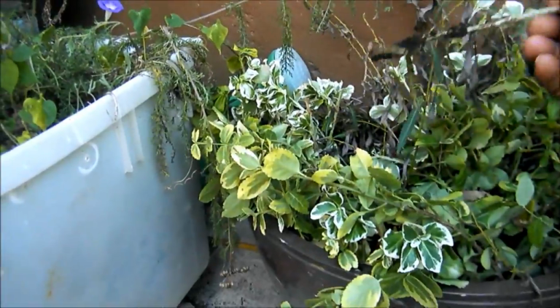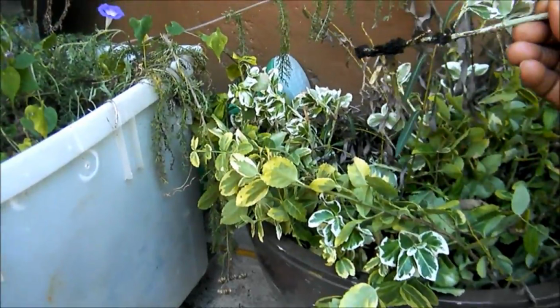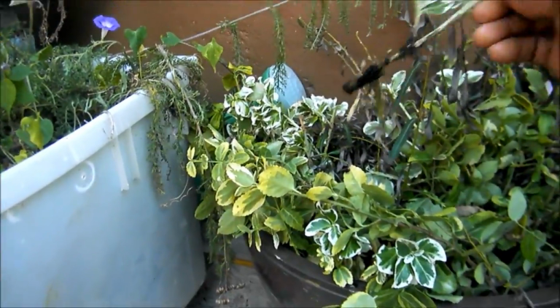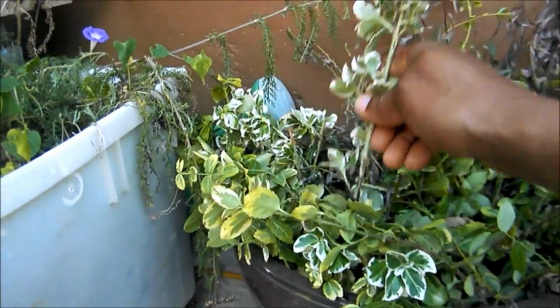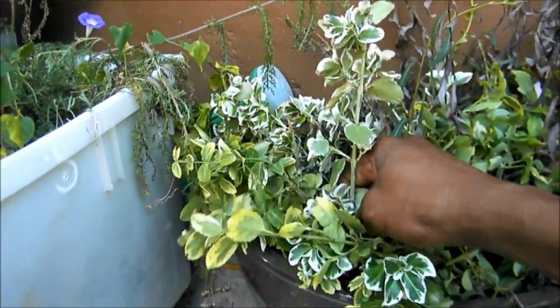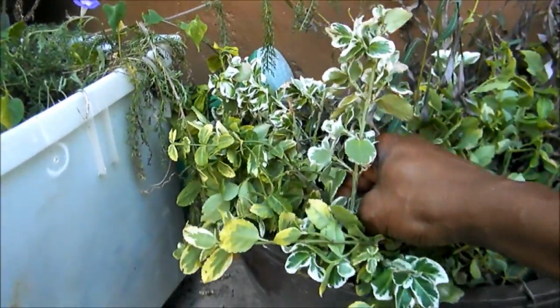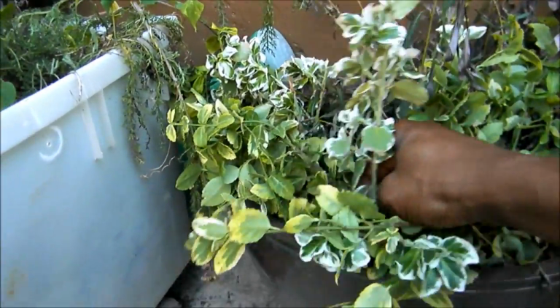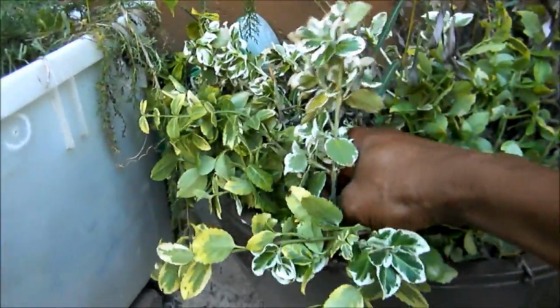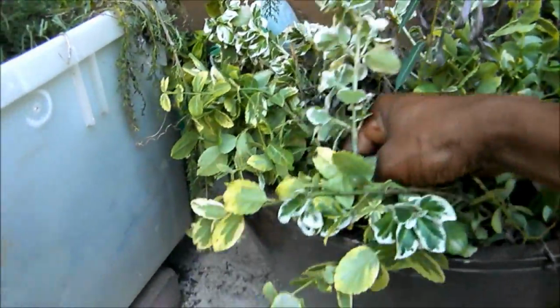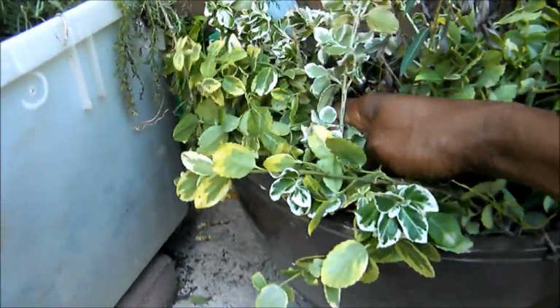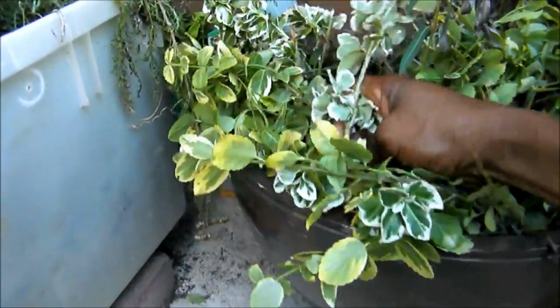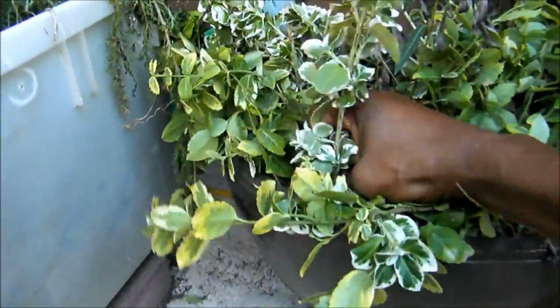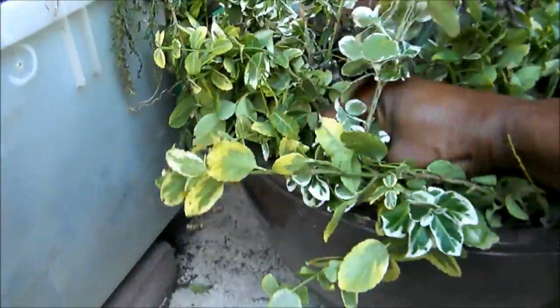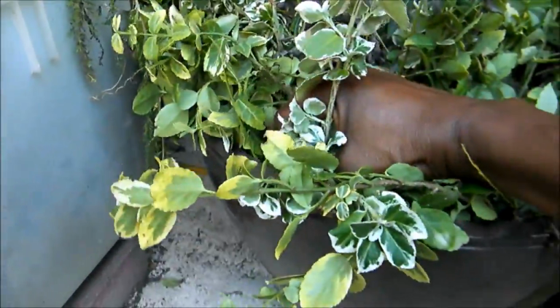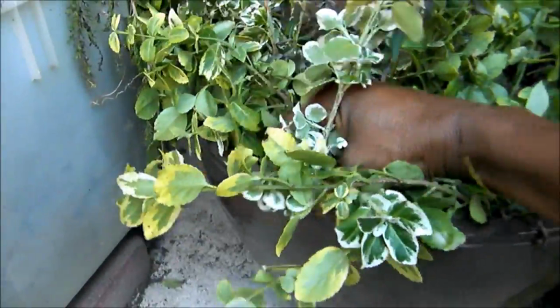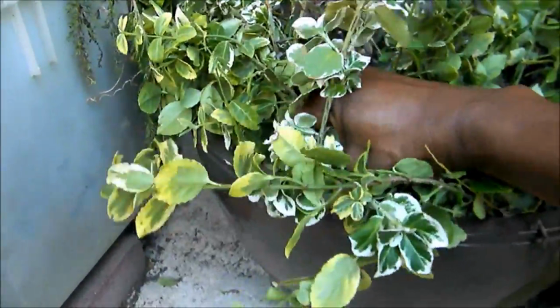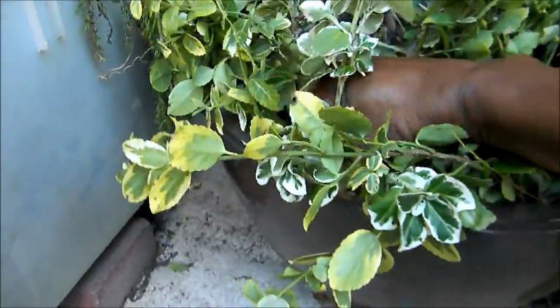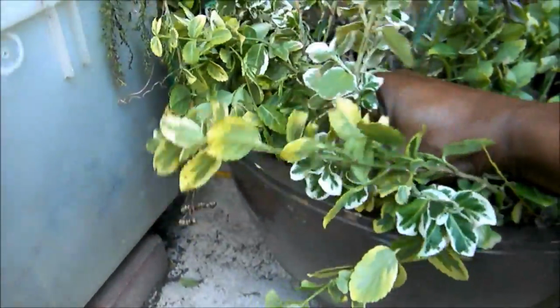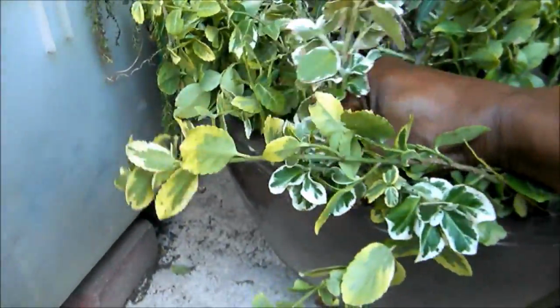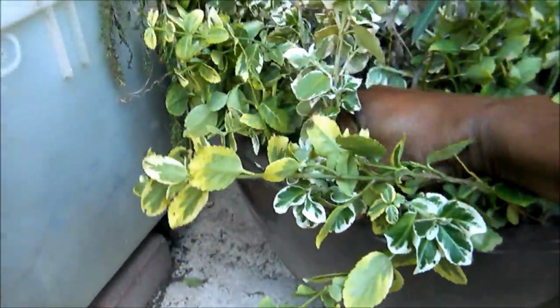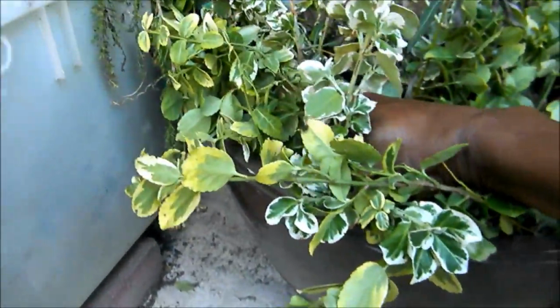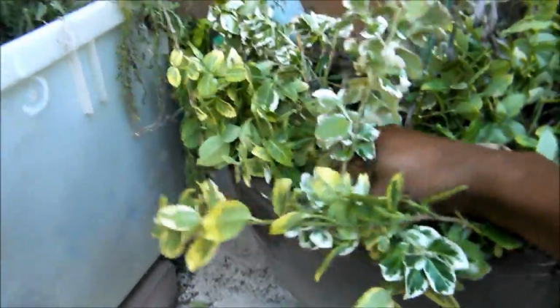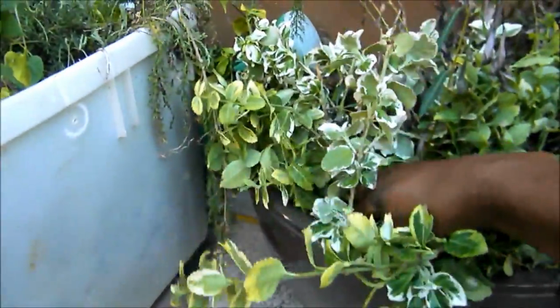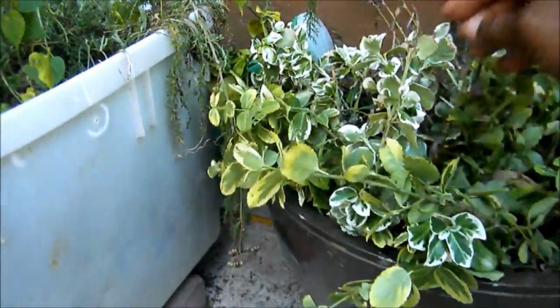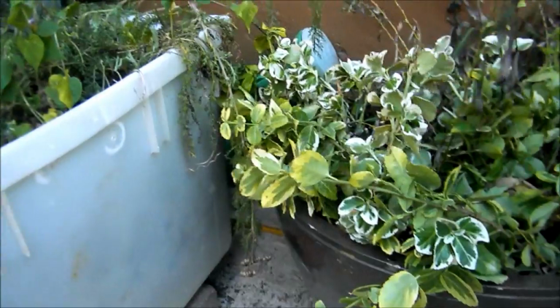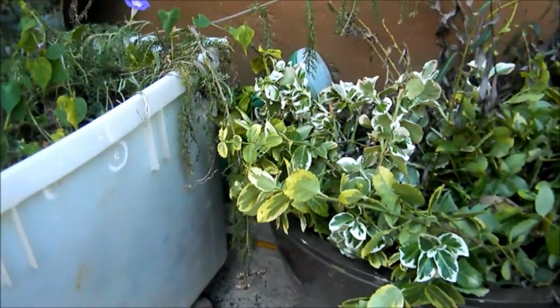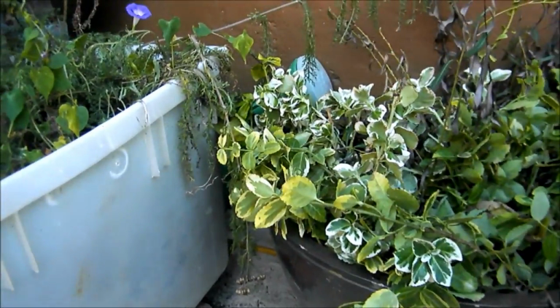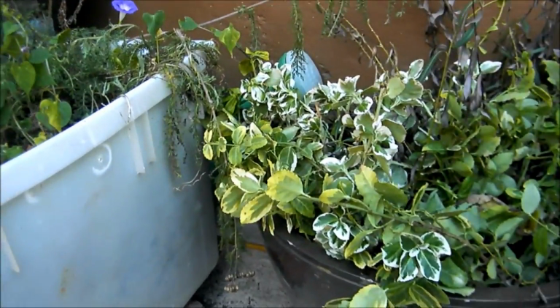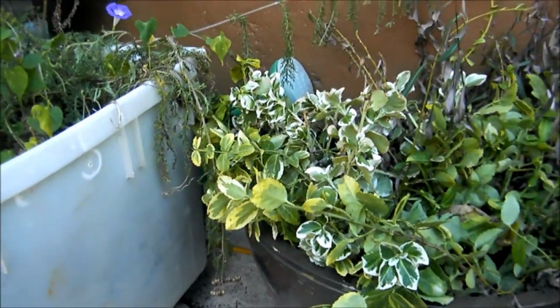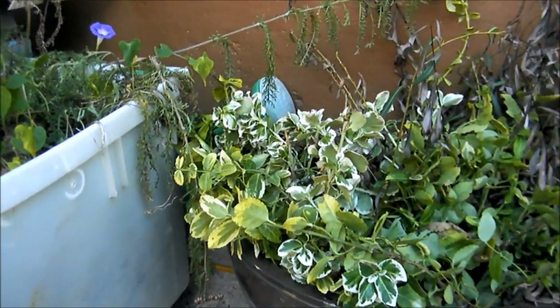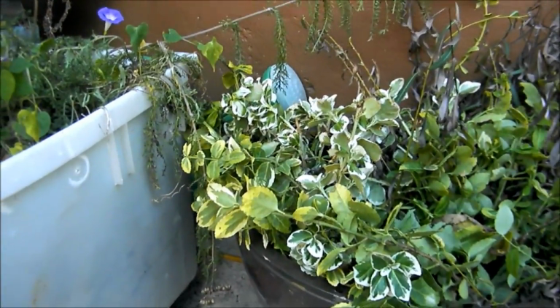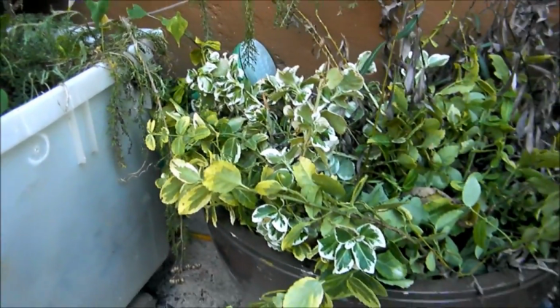So you get your clippings and go ahead and push them down into your soil. You can't just buy potting soil — make sure your soil is rich and make sure your soil stays moist.